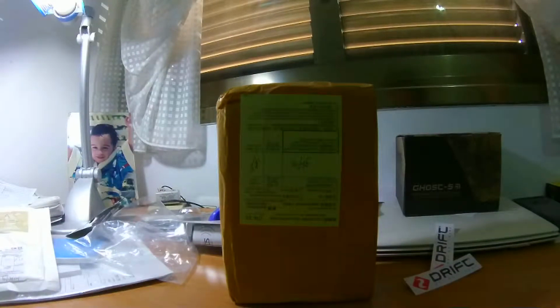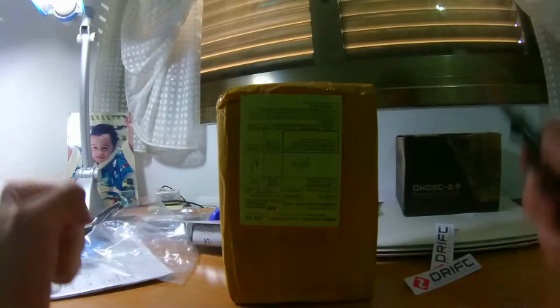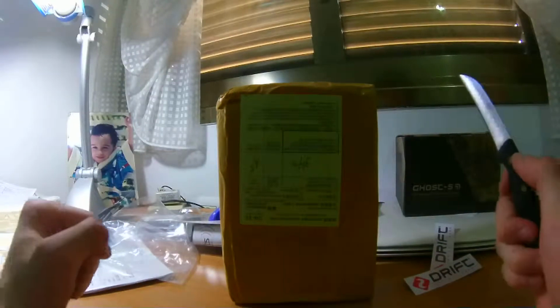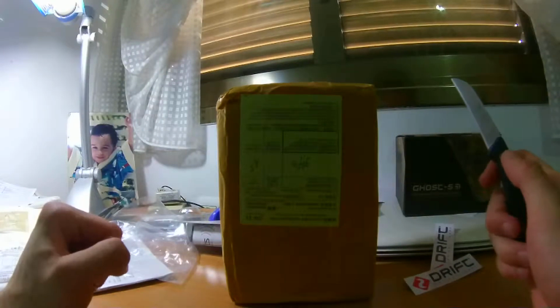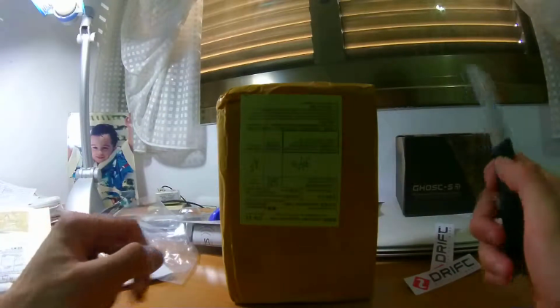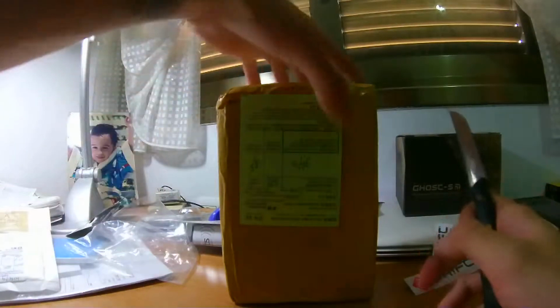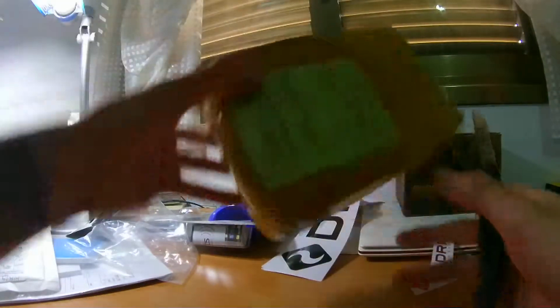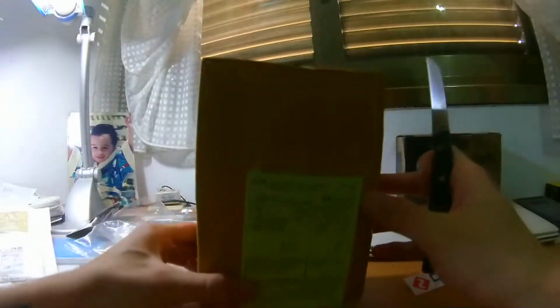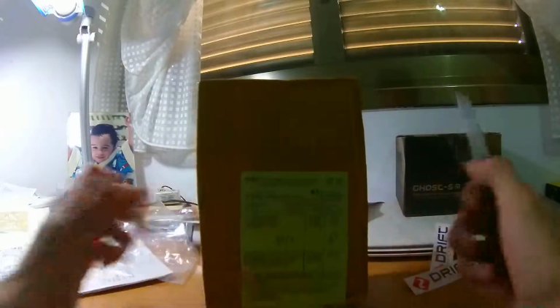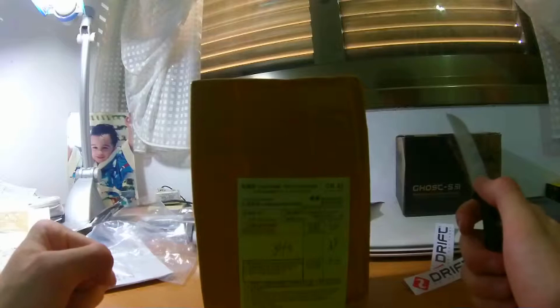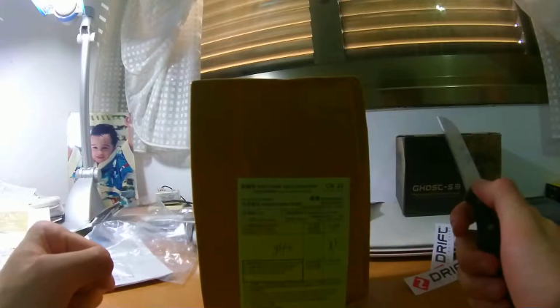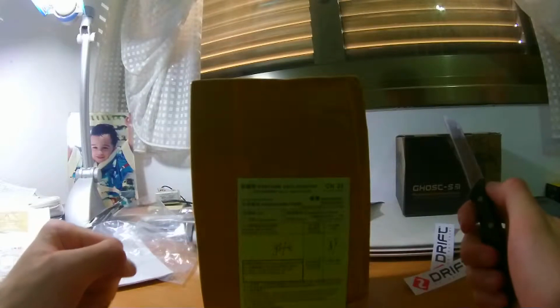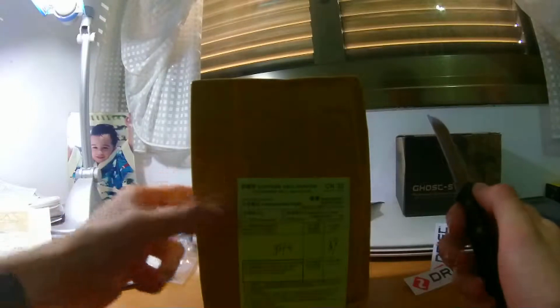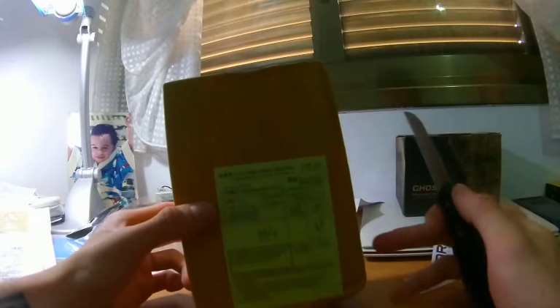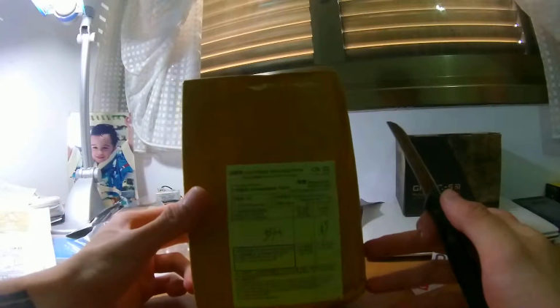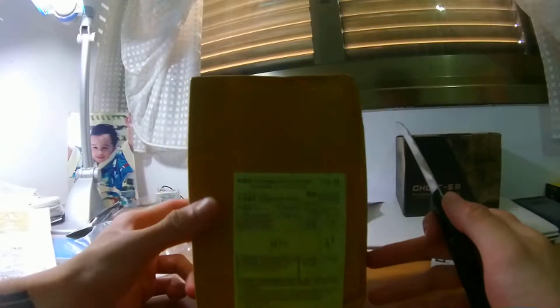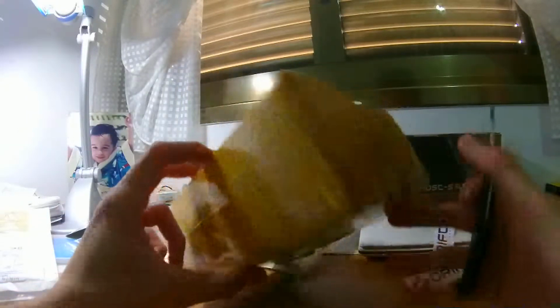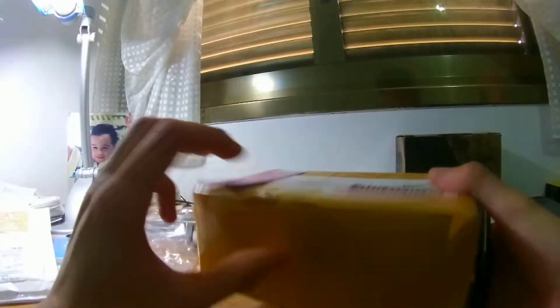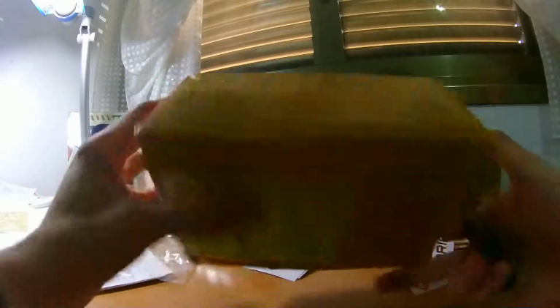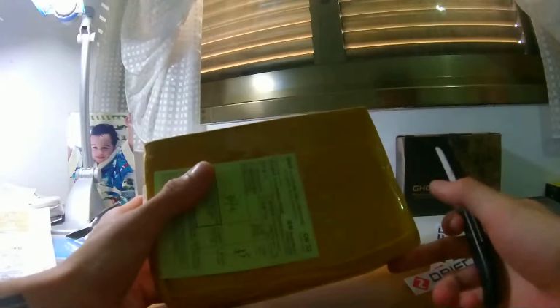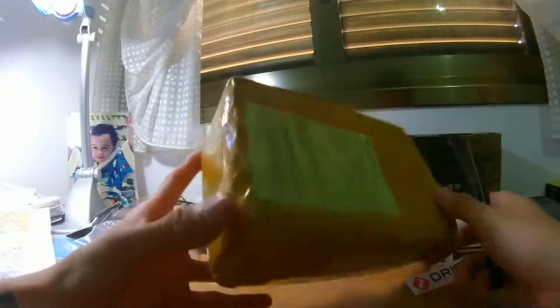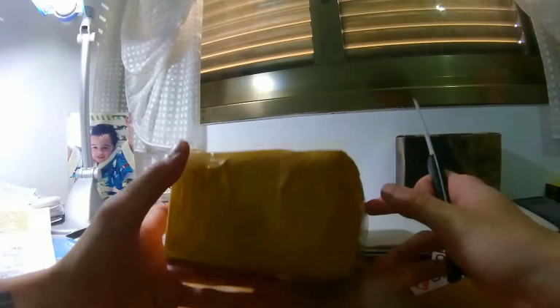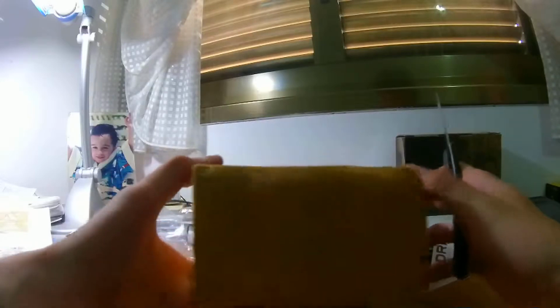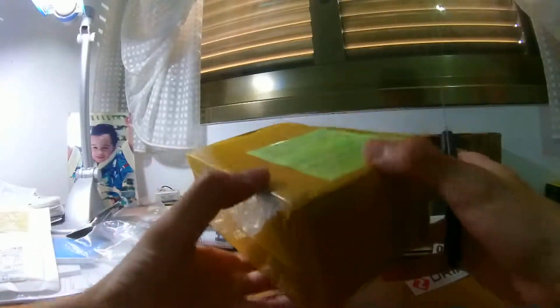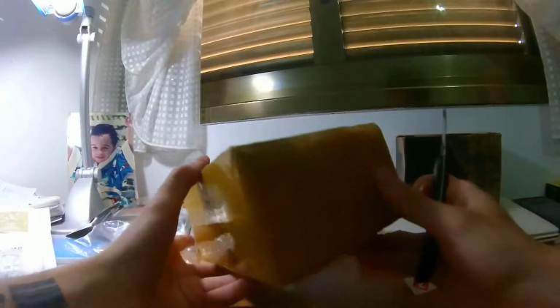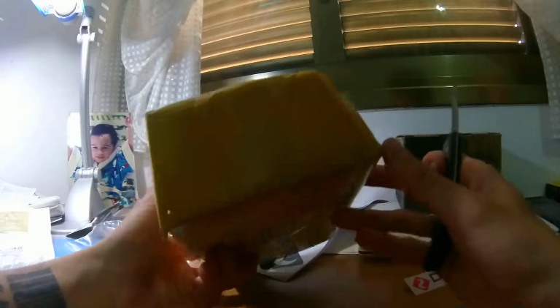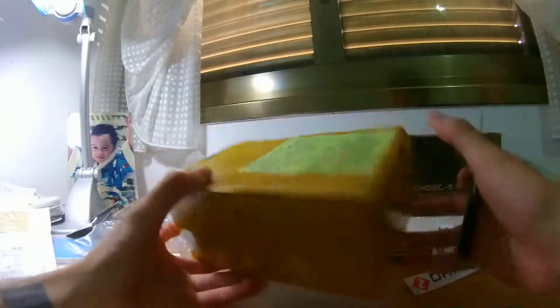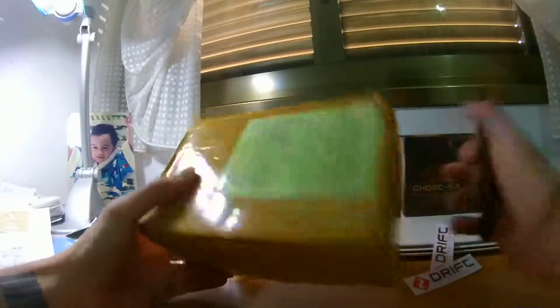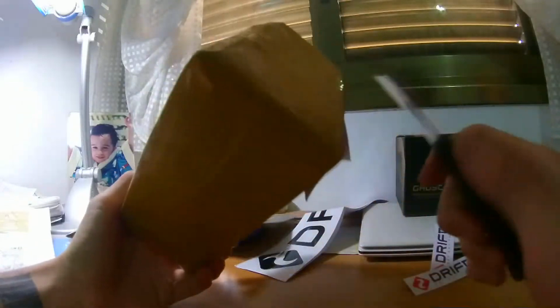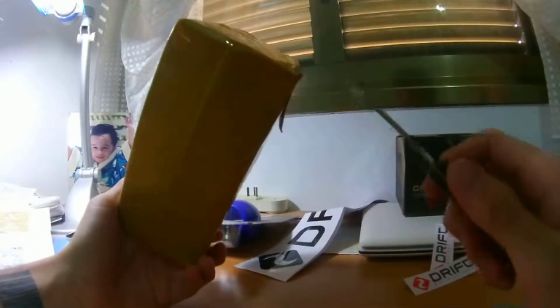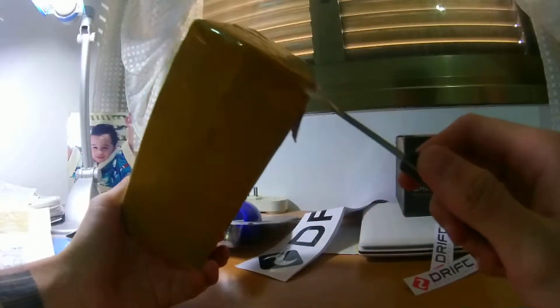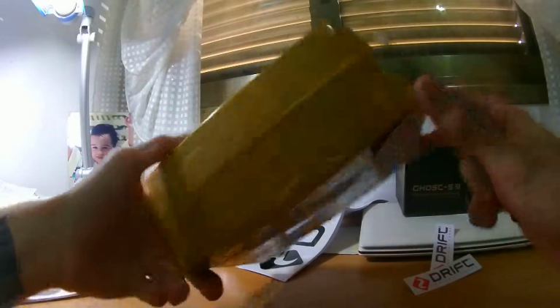Okay, so hello. This is the package that I got — it's a screen for the Xiaomi Mi2S. So let's open it. I got a knife here.